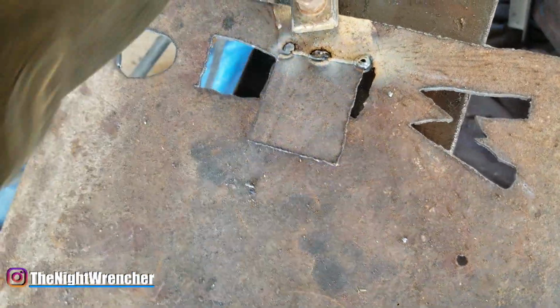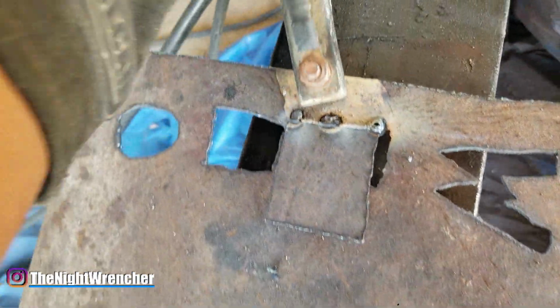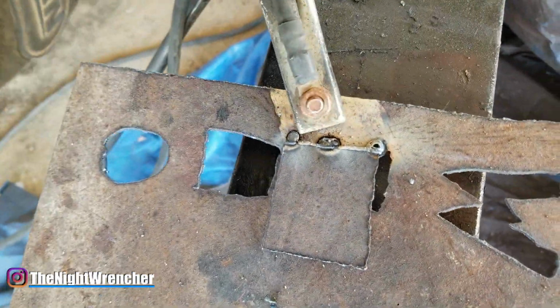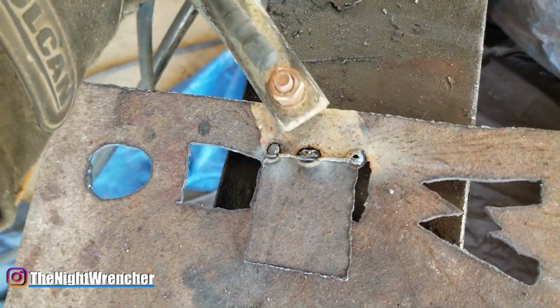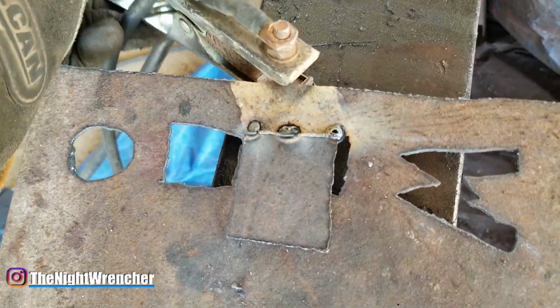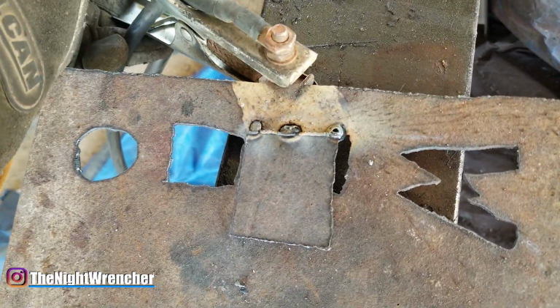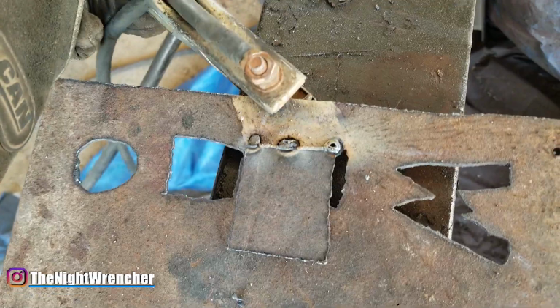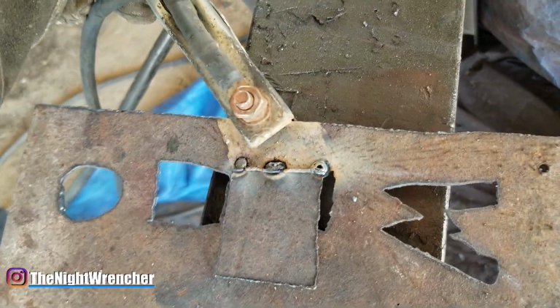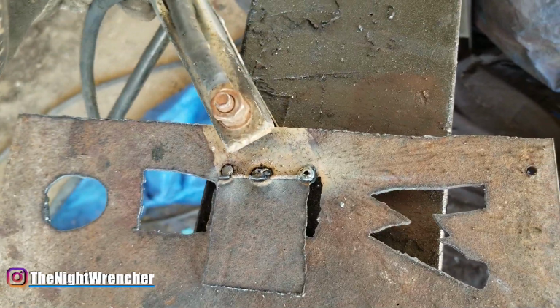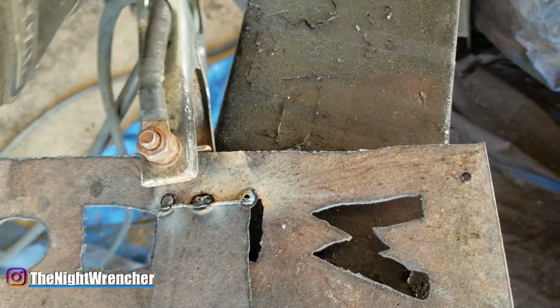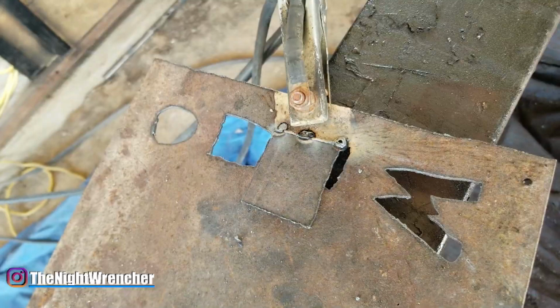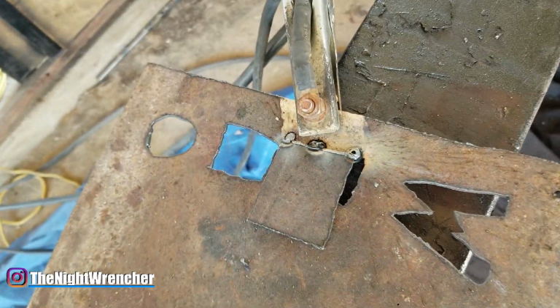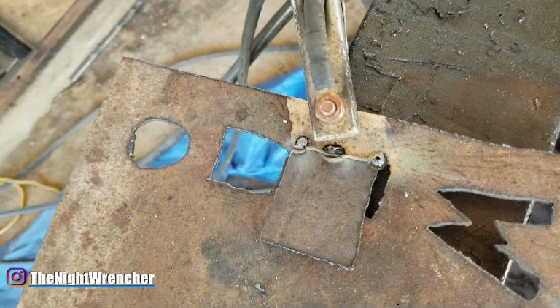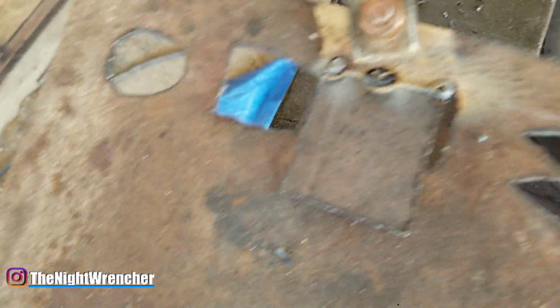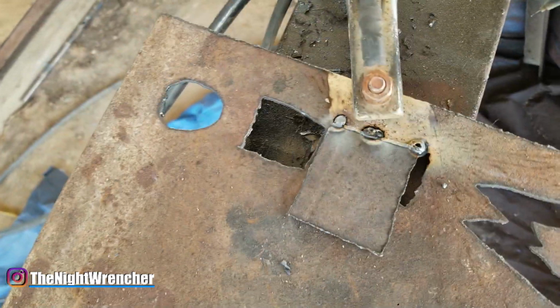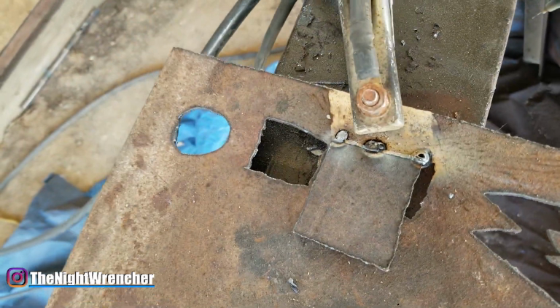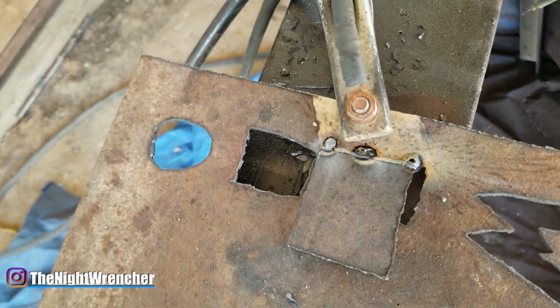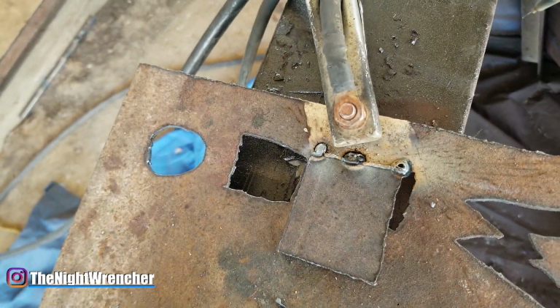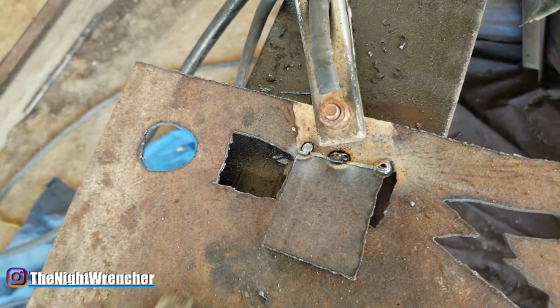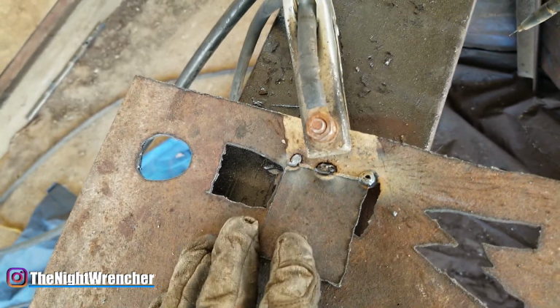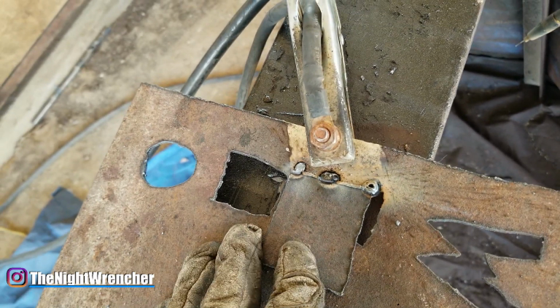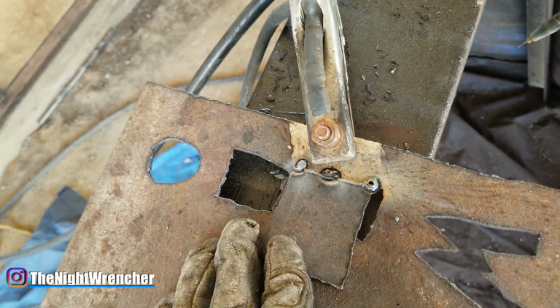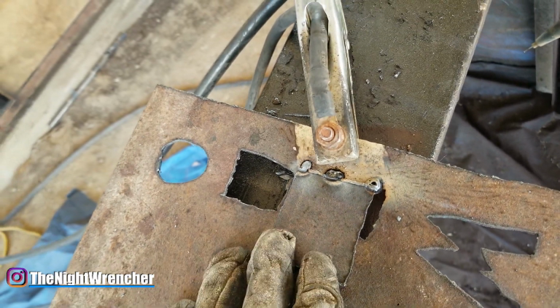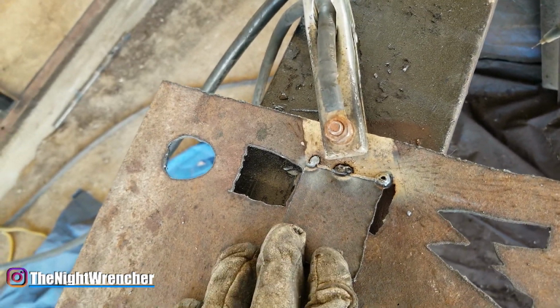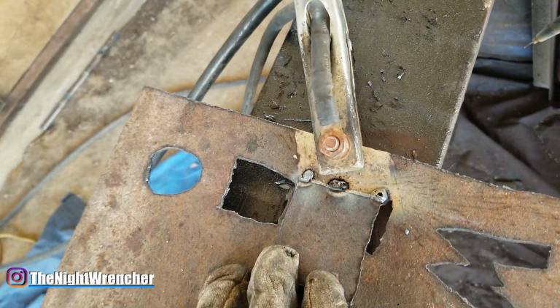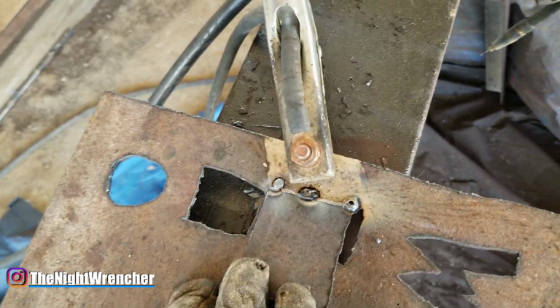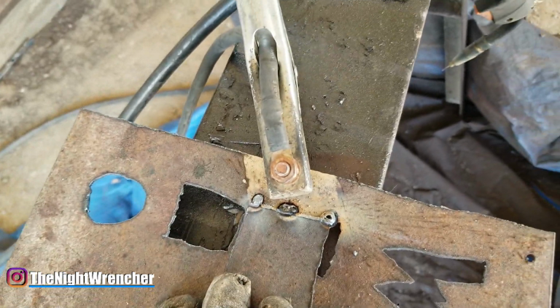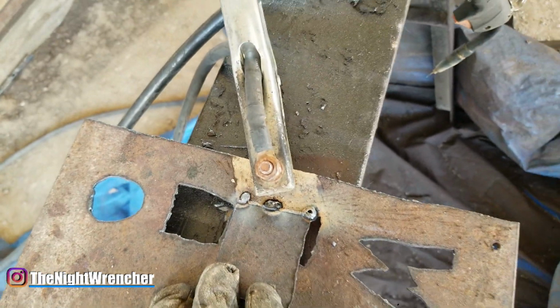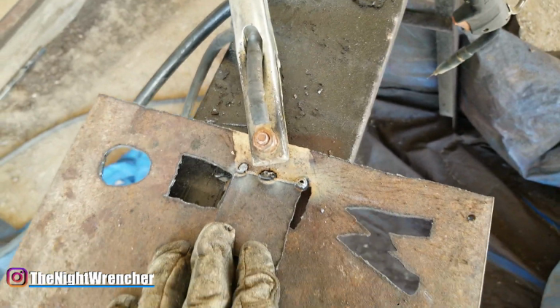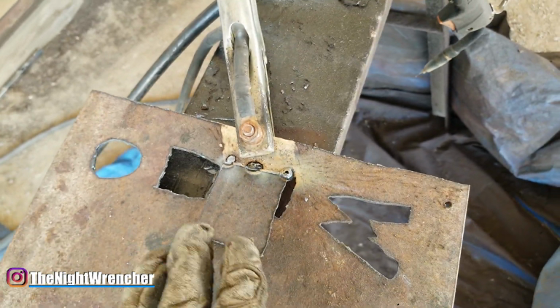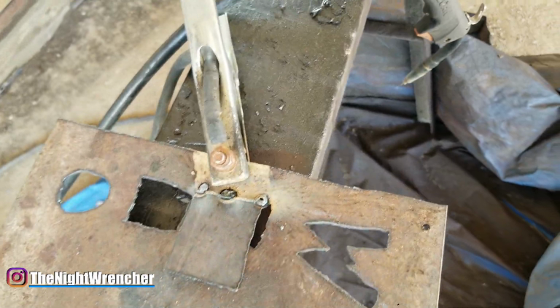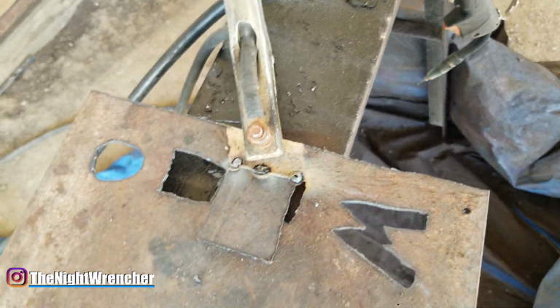The bigger piece of metal has a clean area right here for the ground clamp to sit on, which is very important. A lot of you guys seem to be welding with dirty grounds. Dirty grounds are going to produce even worse welds — you just have to make sure that your grounds are clean.